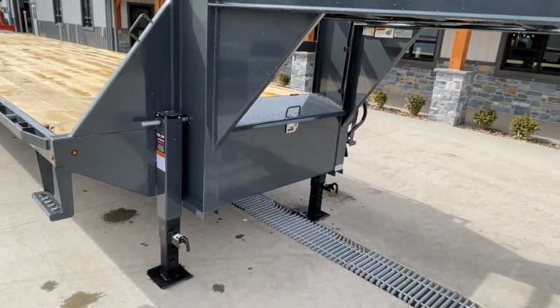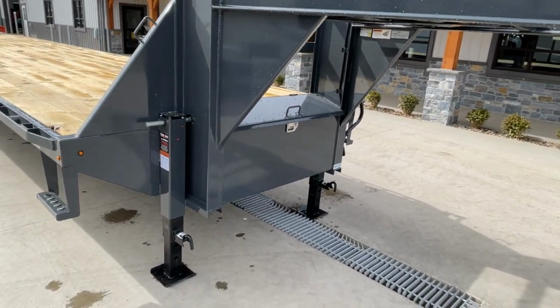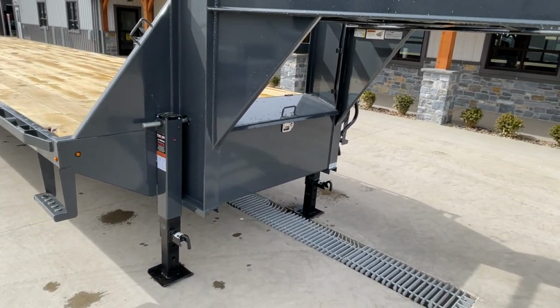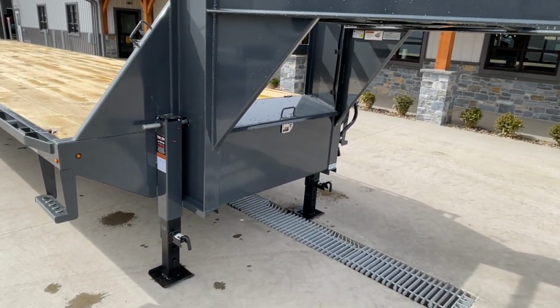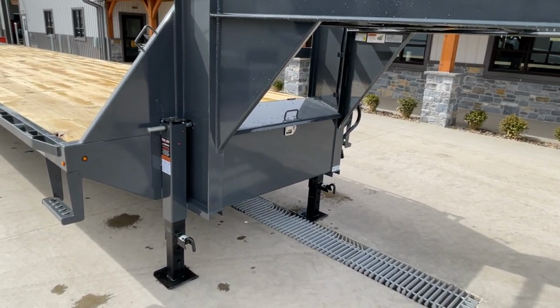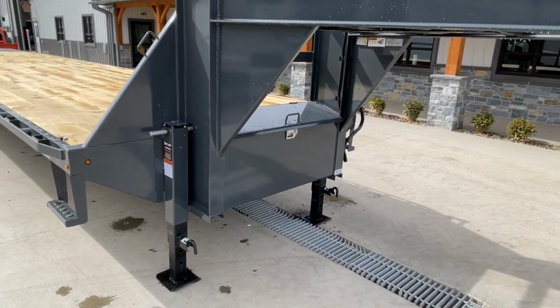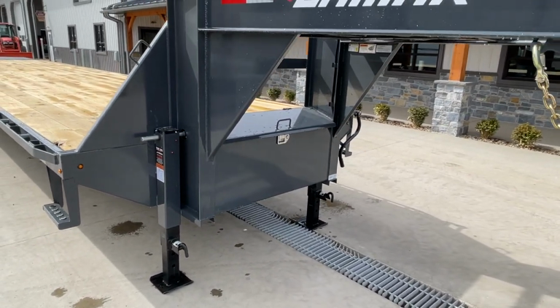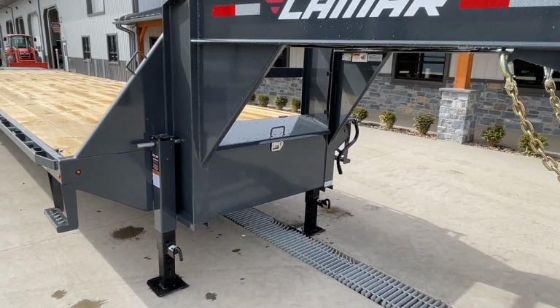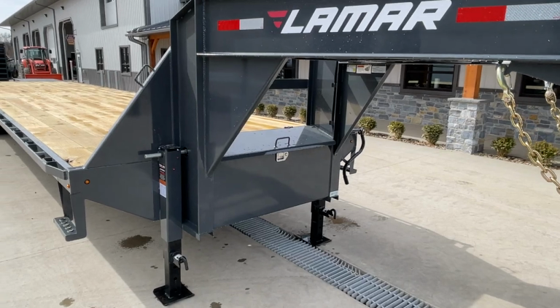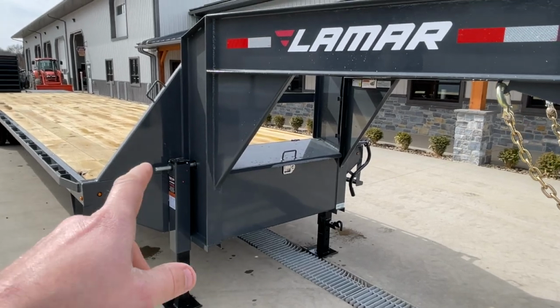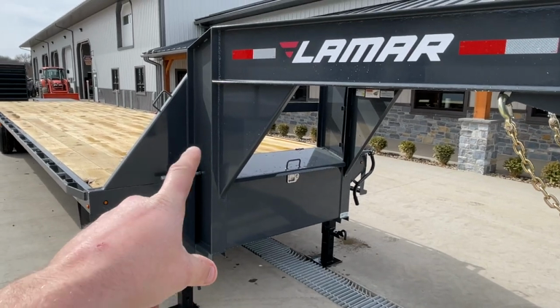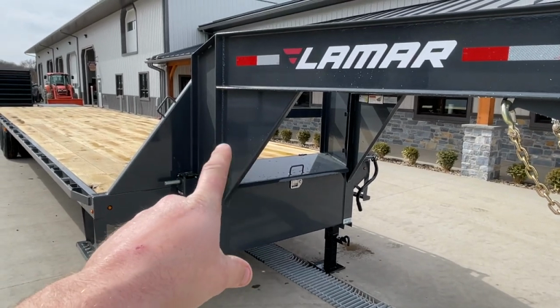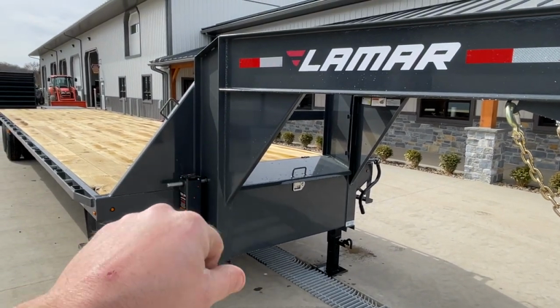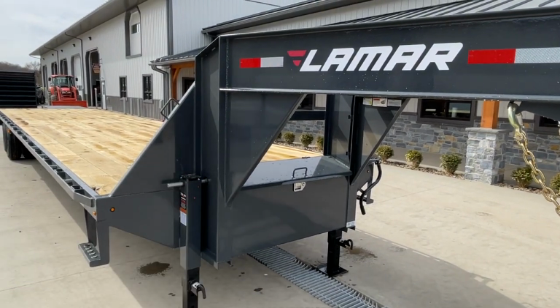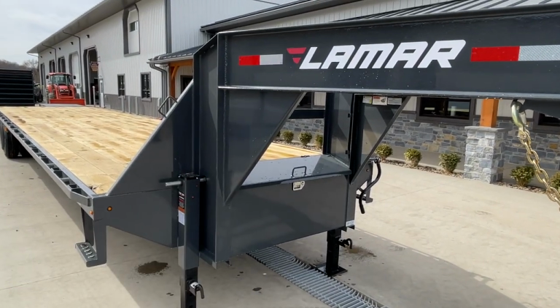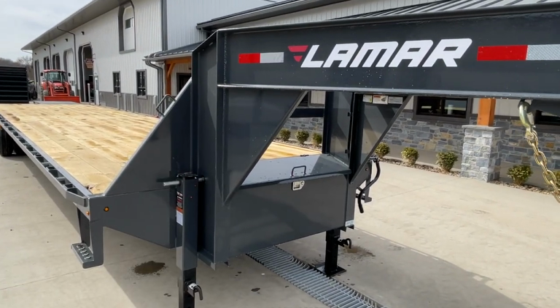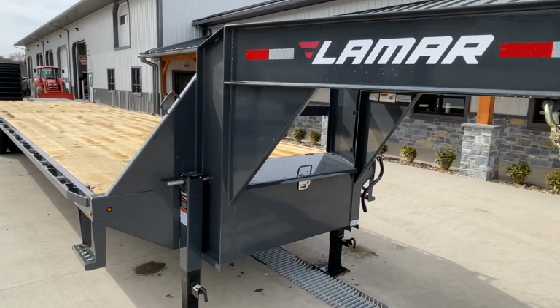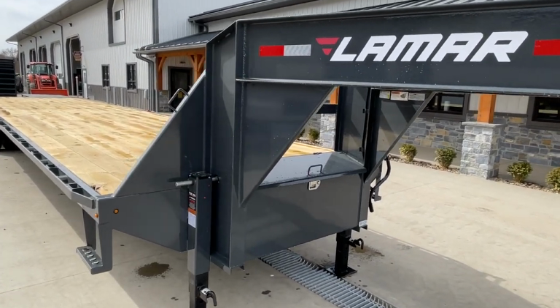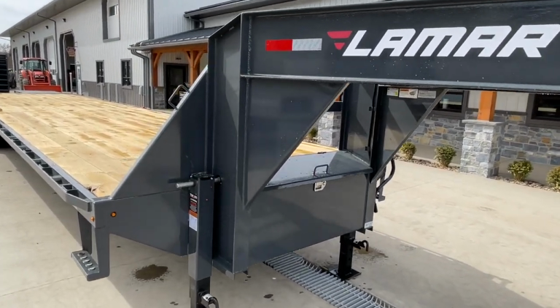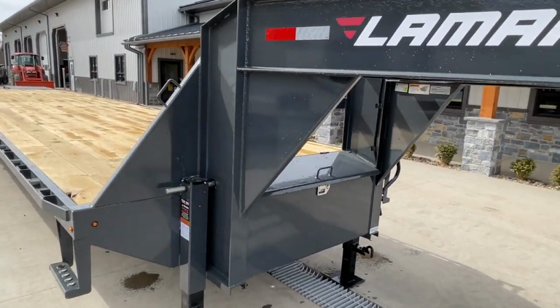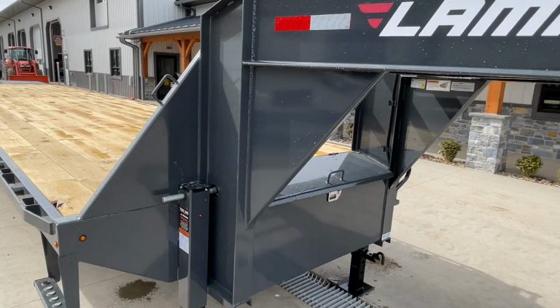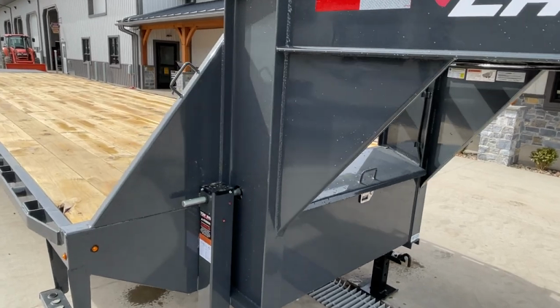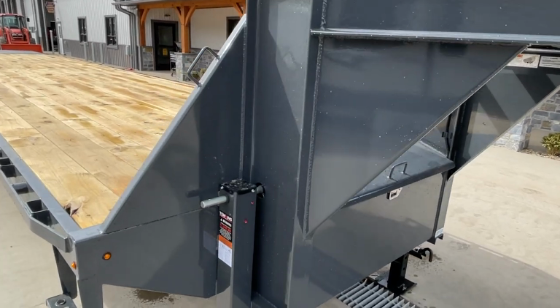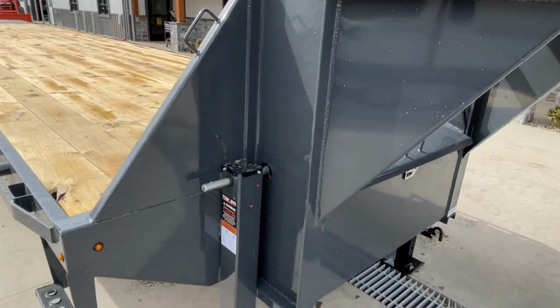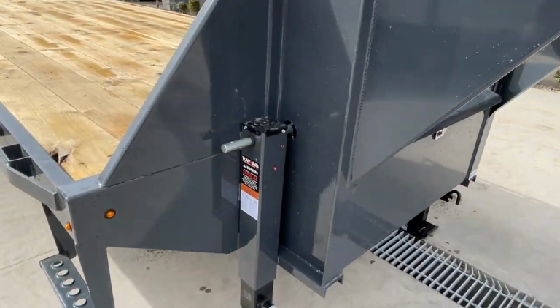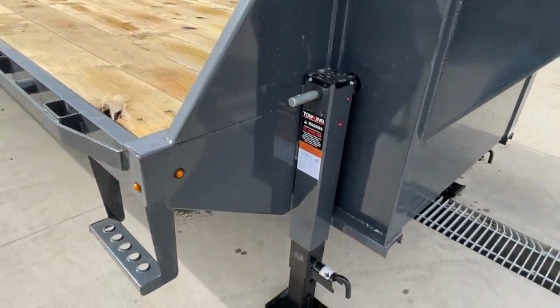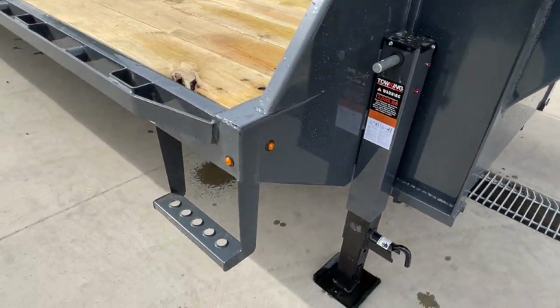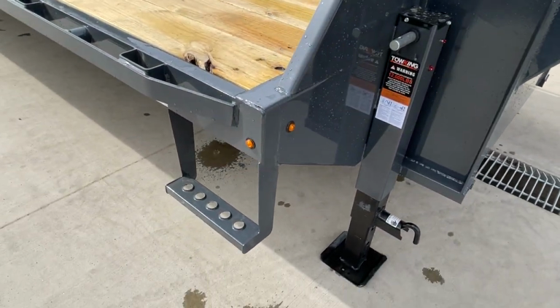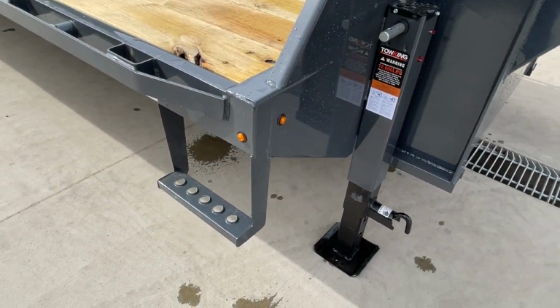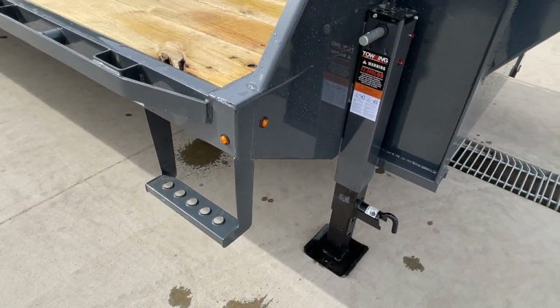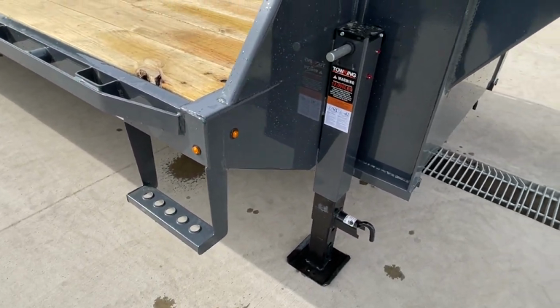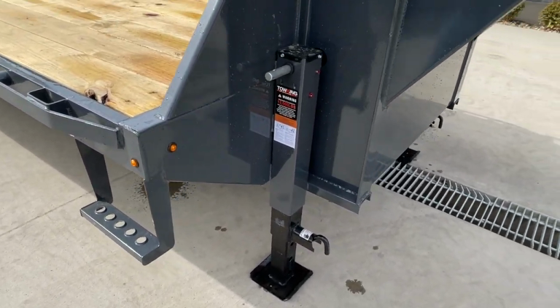There are dual spring-loaded jacks — two 12K jacks. You'll also notice the neck gussets on the verticals to the side rail and vertical to the horizontal, plus integrated grab handles and a sidestep.